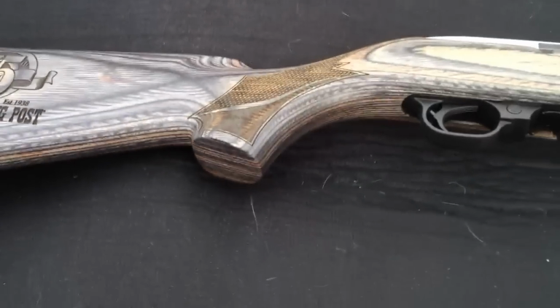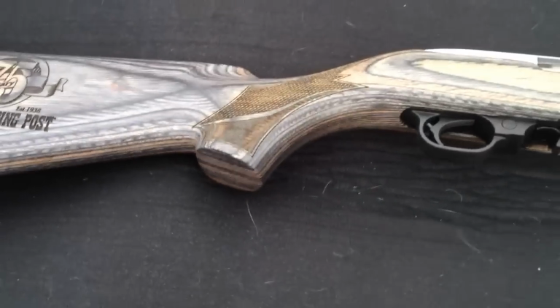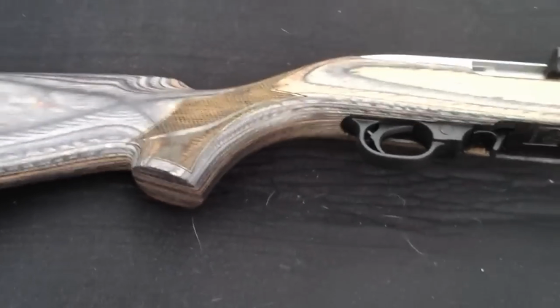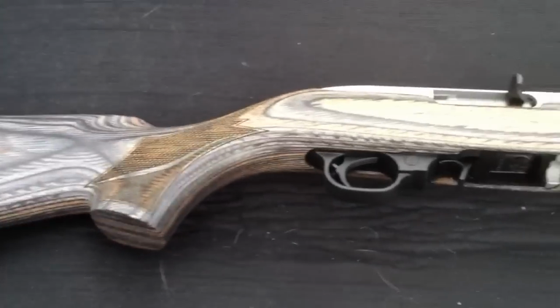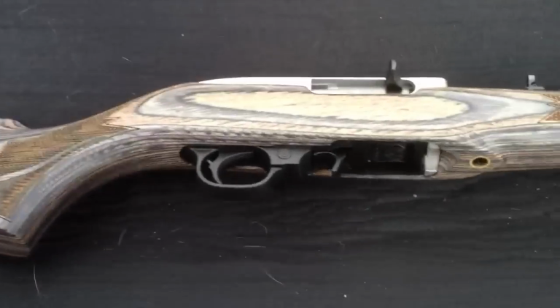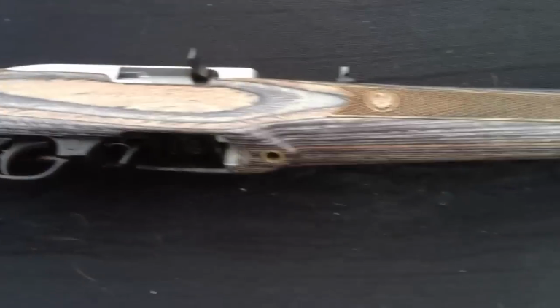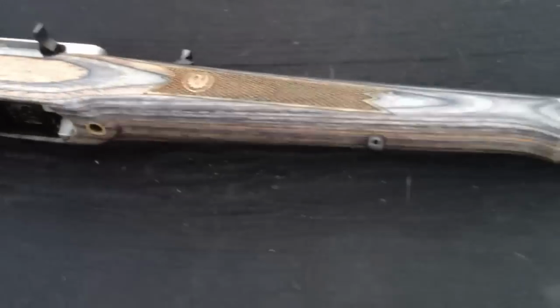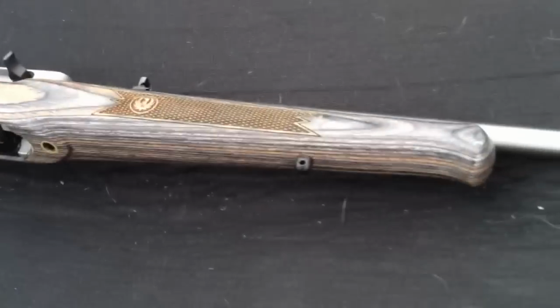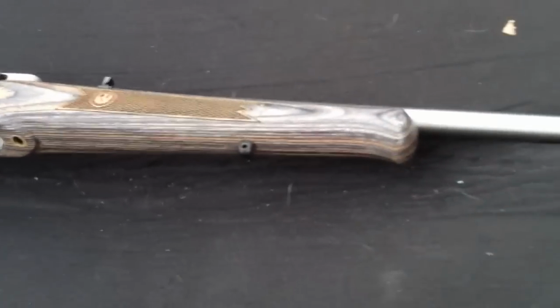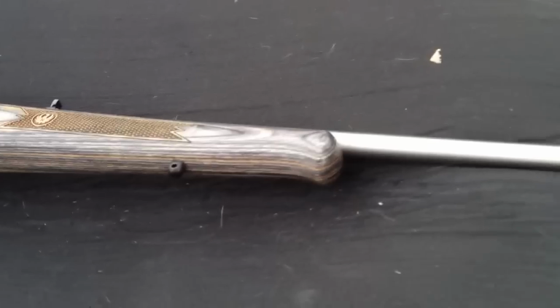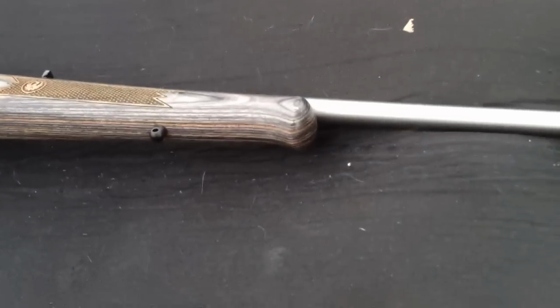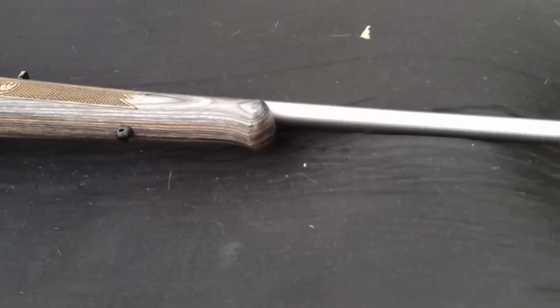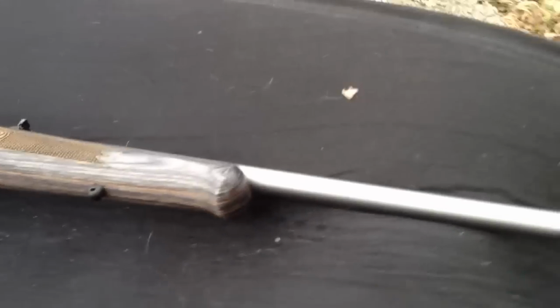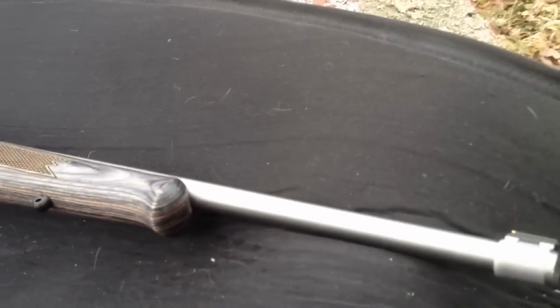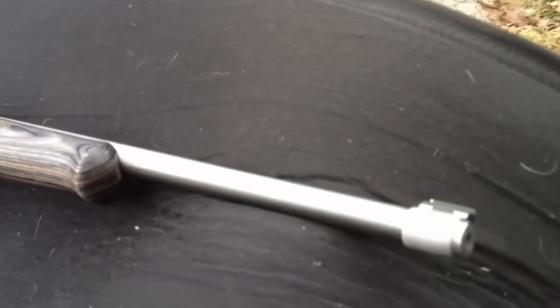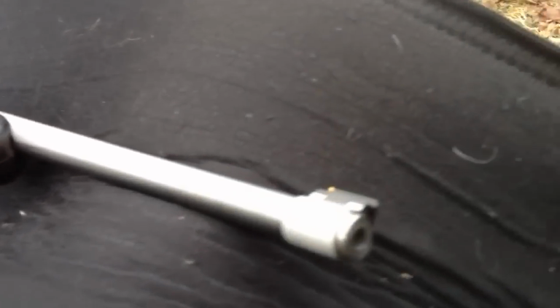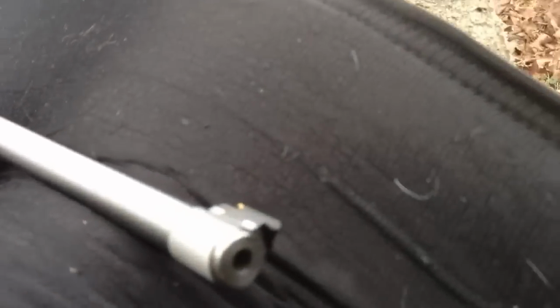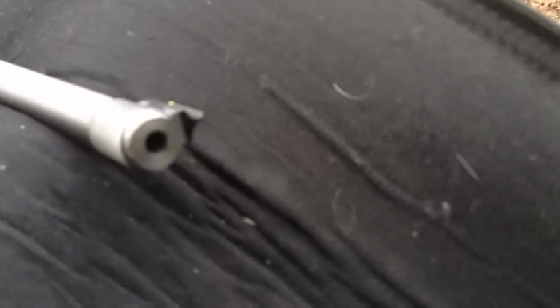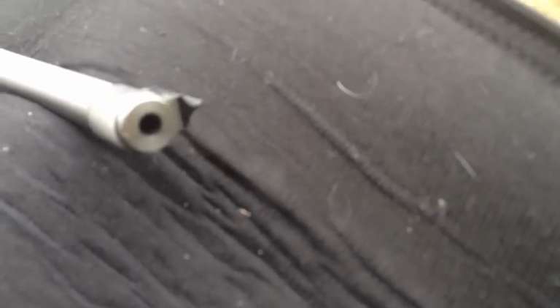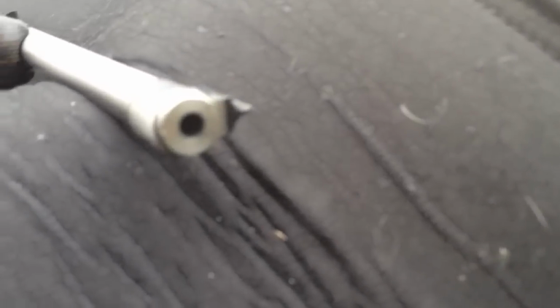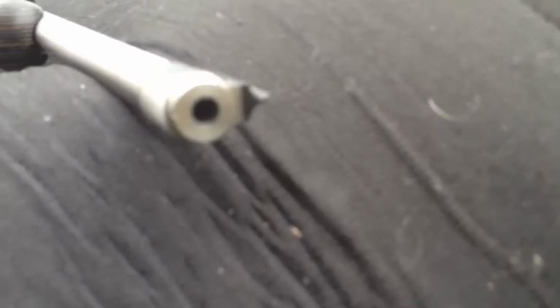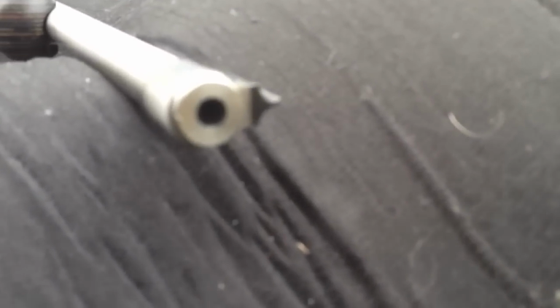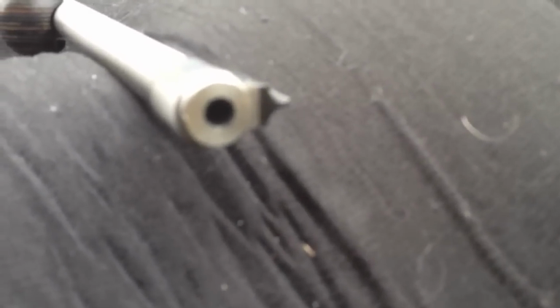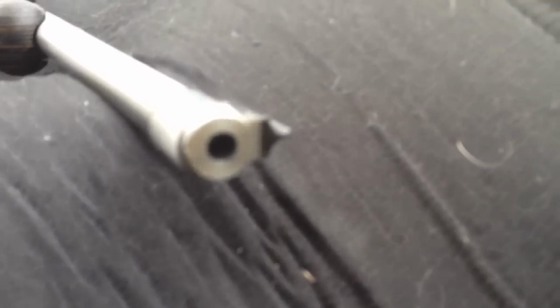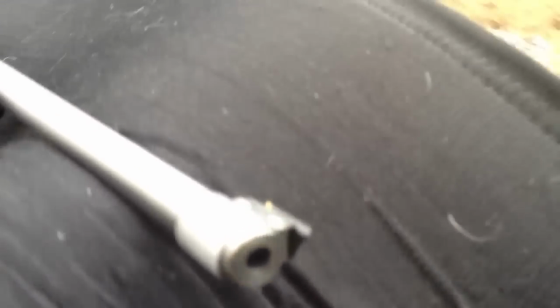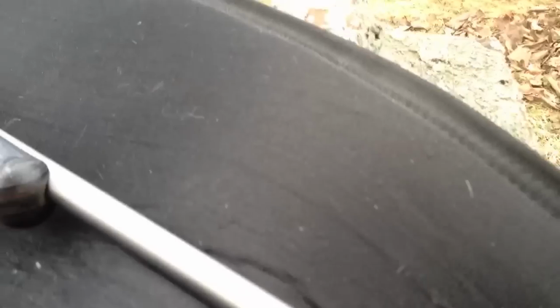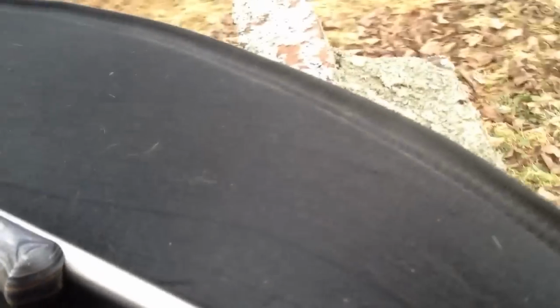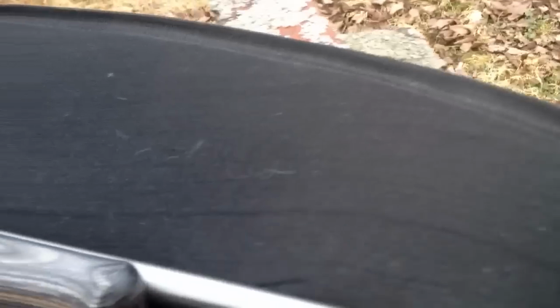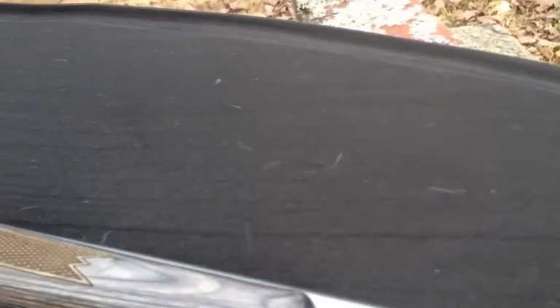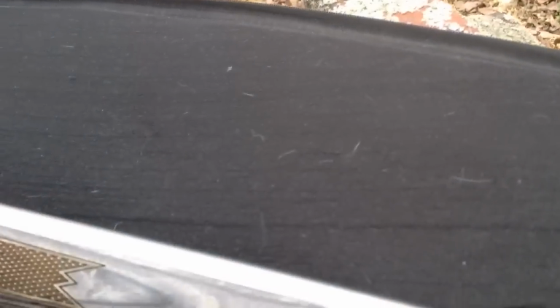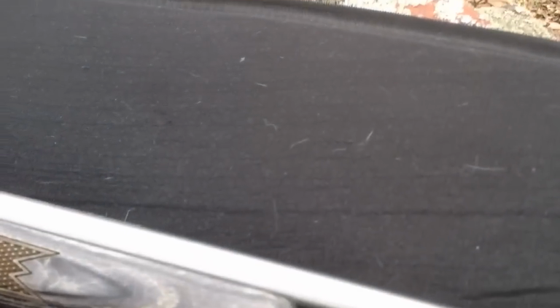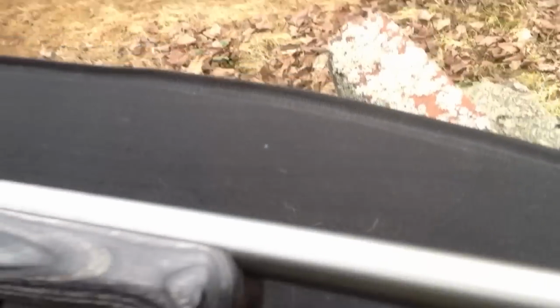Cat not included. I took it to the range — it performed absolutely flawlessly. It's a great looking gun.